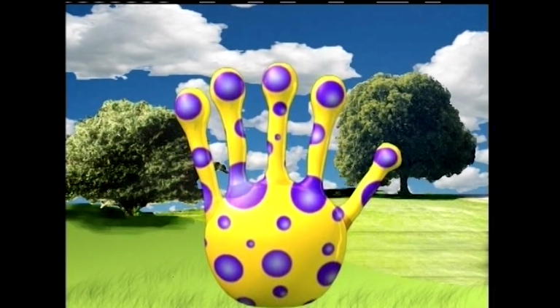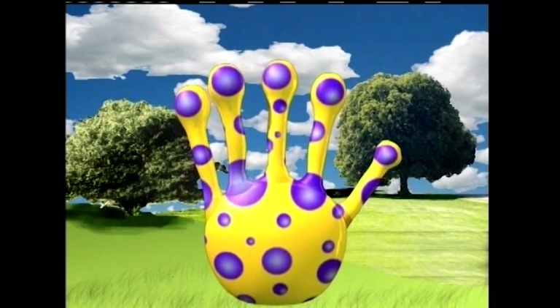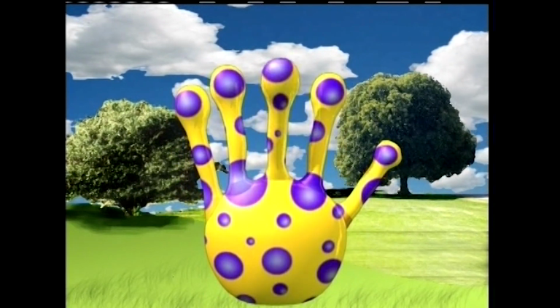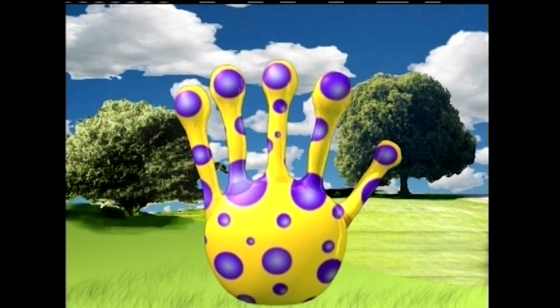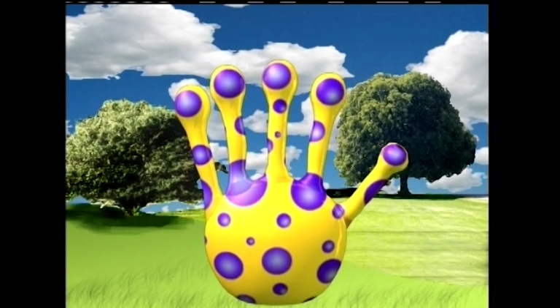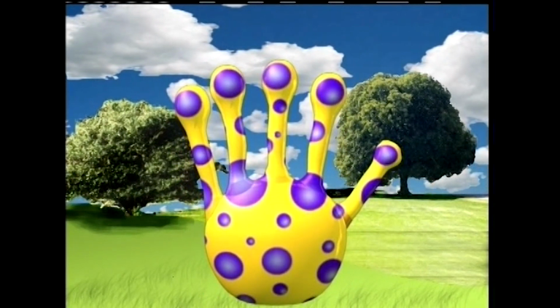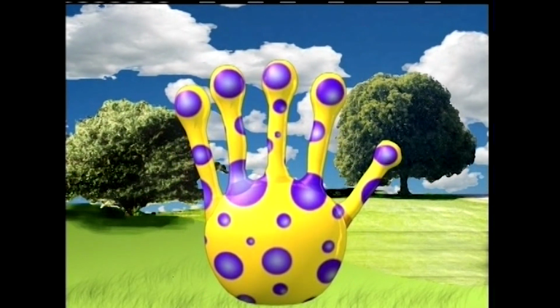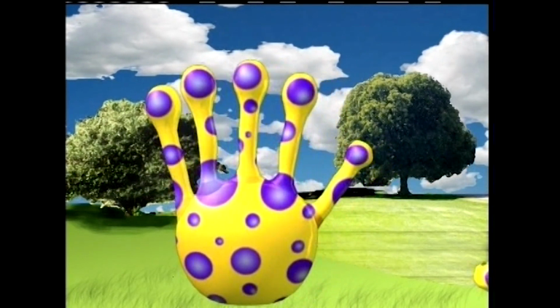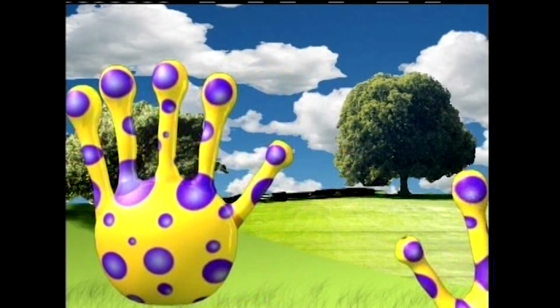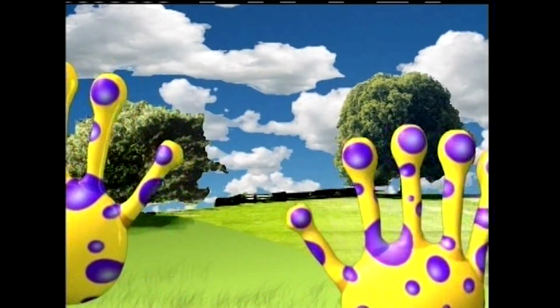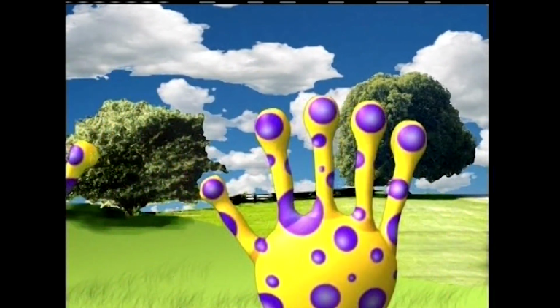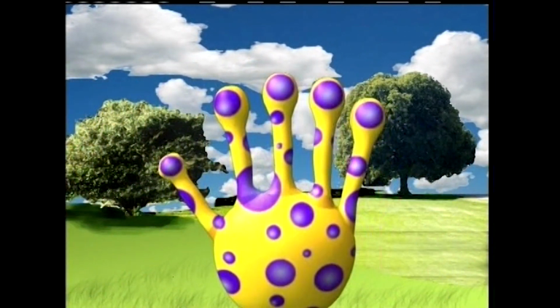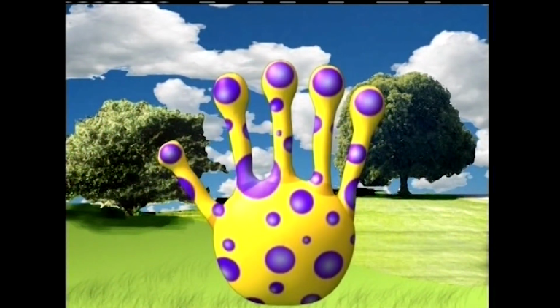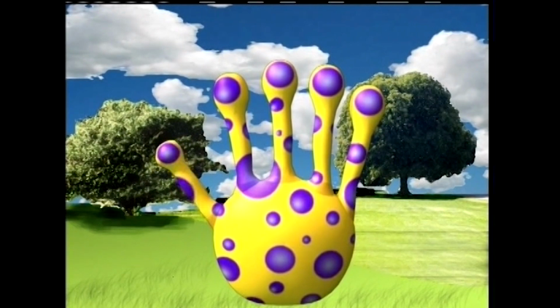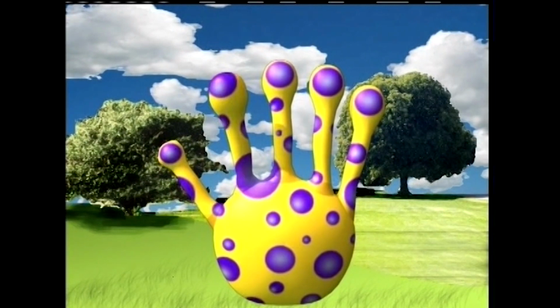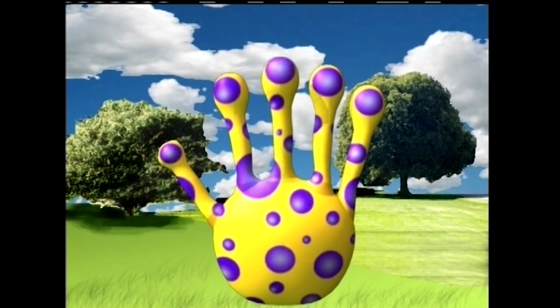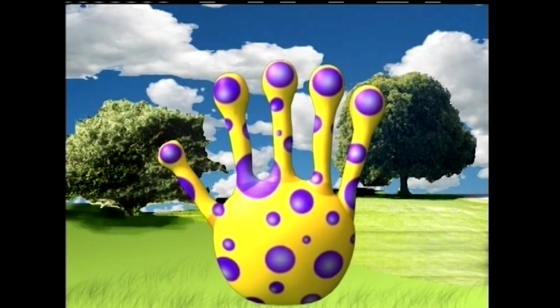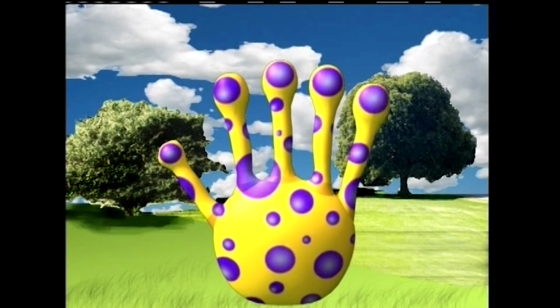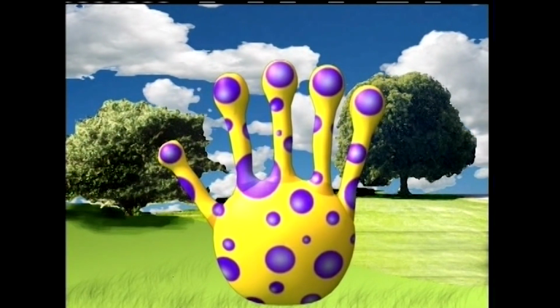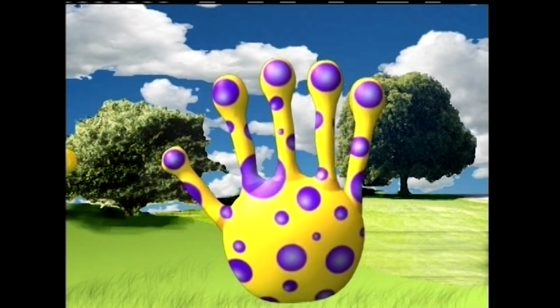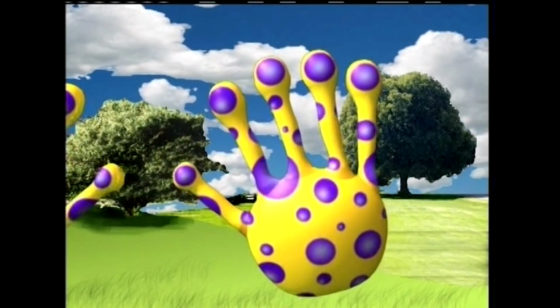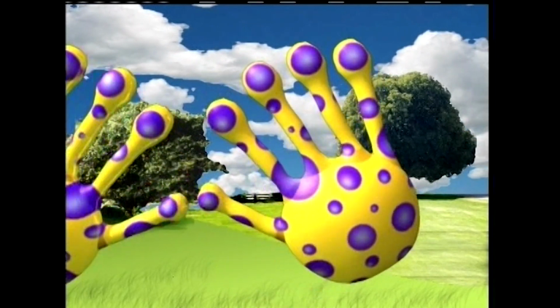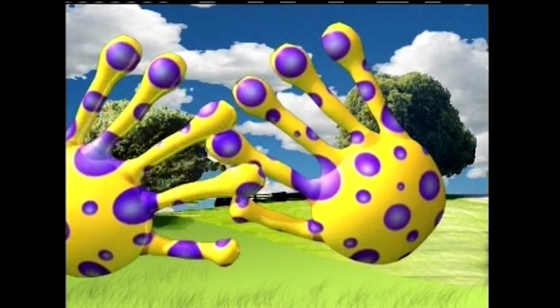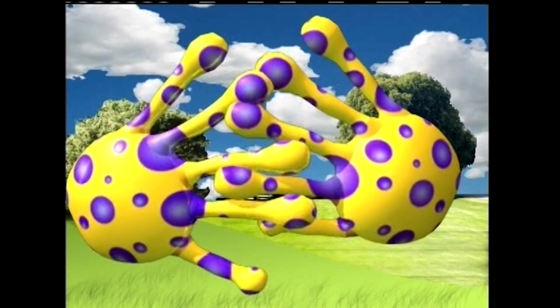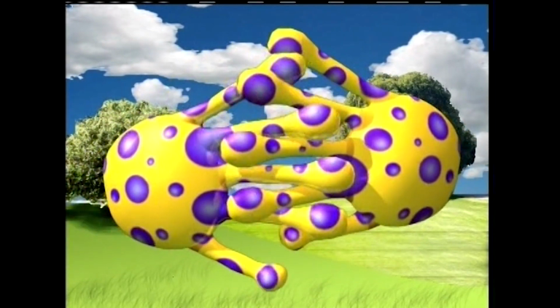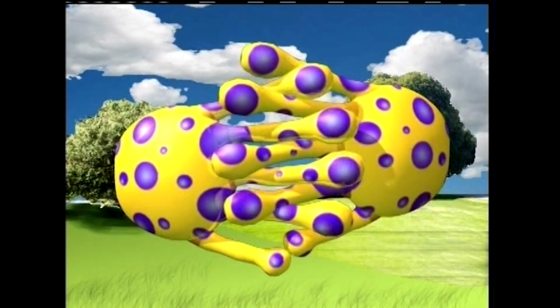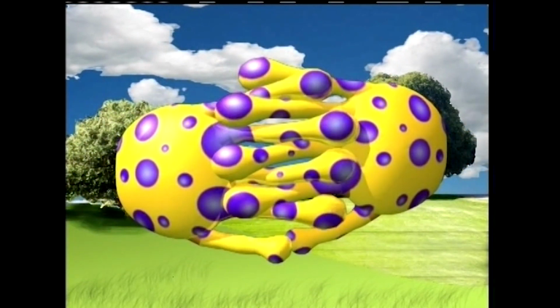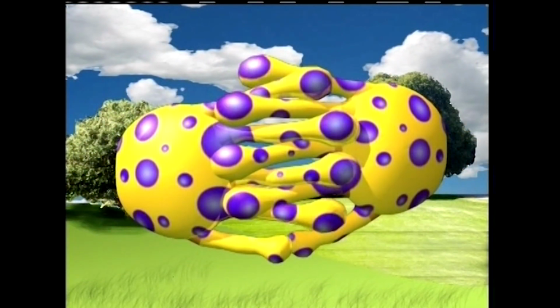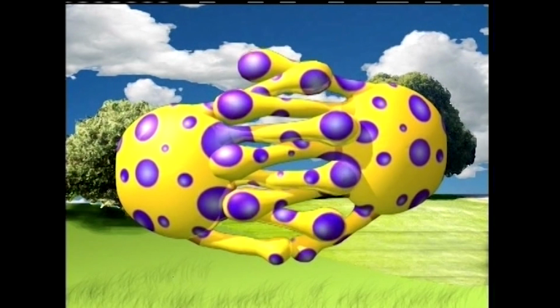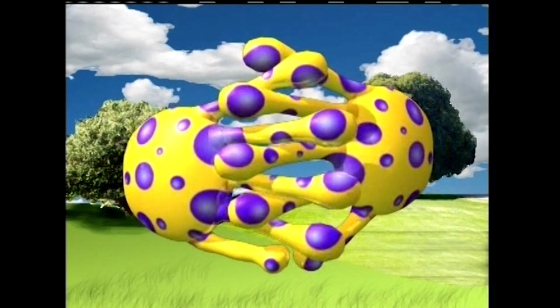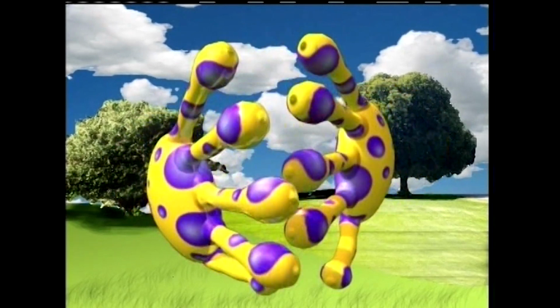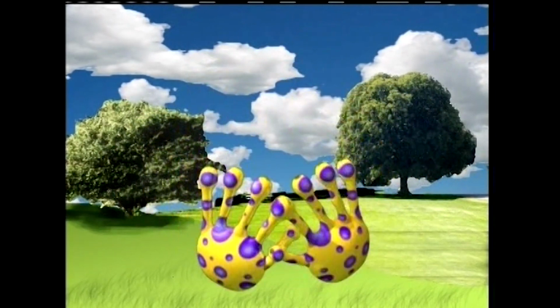1, 2, 3, 4, 5 fingers on one hand. 1, 2, 3, 4, 5 fingers on the other hand. 10 fingers on two hands.